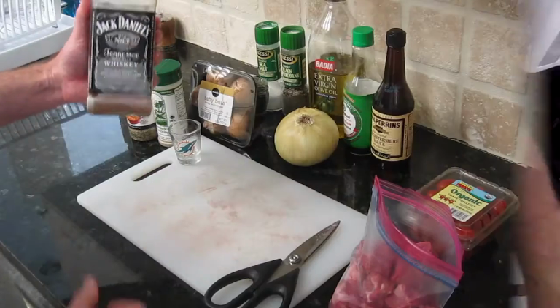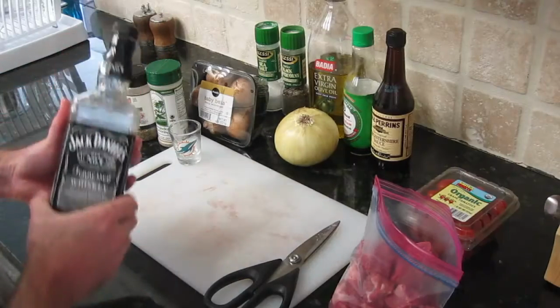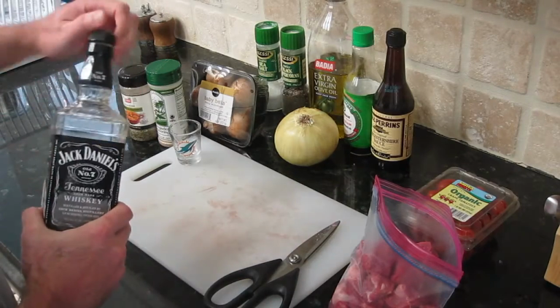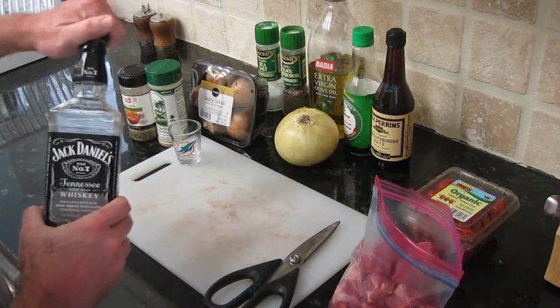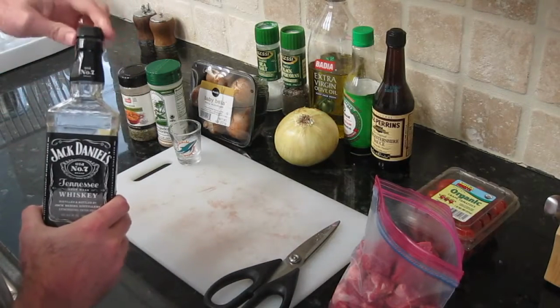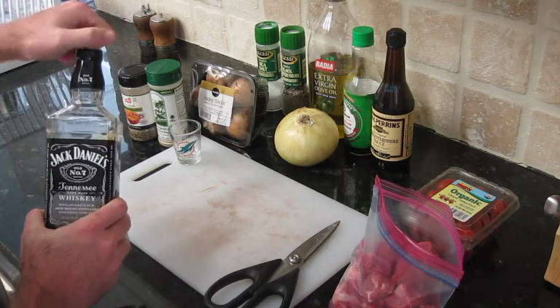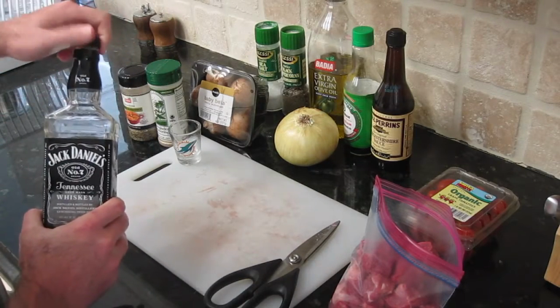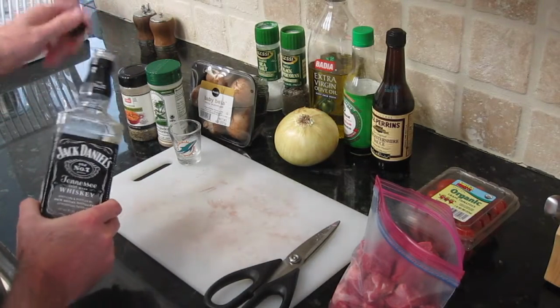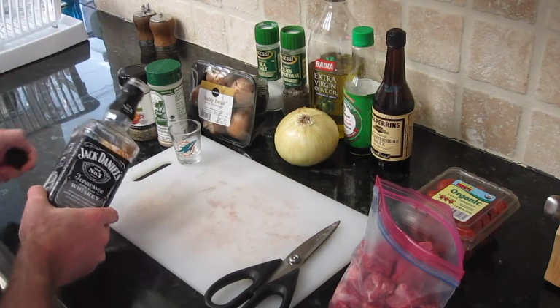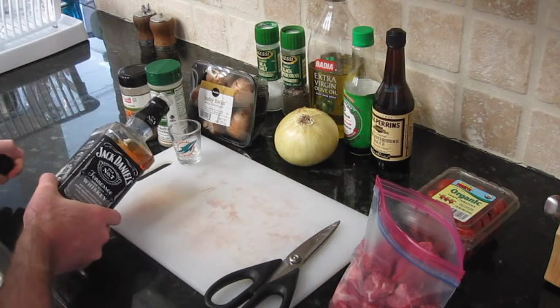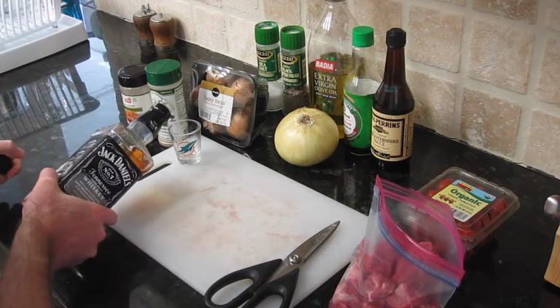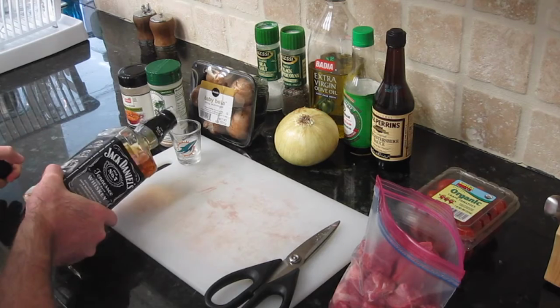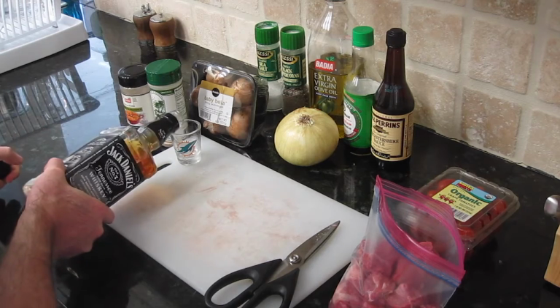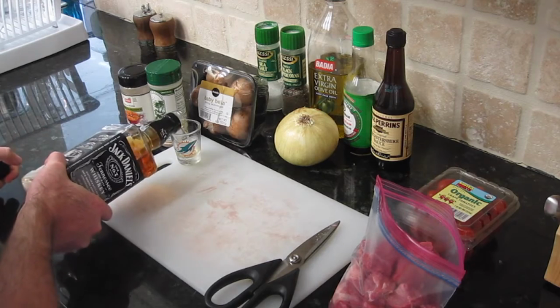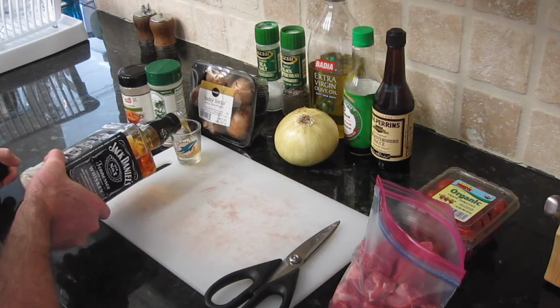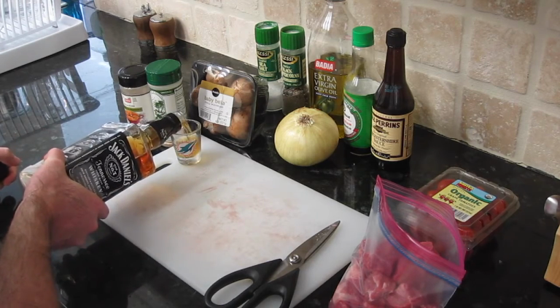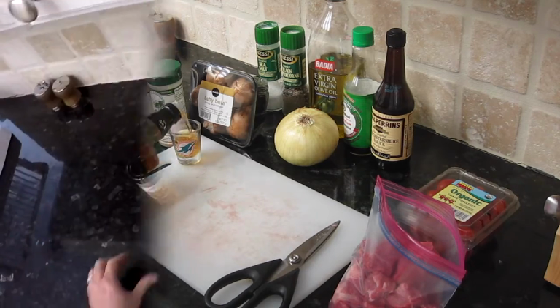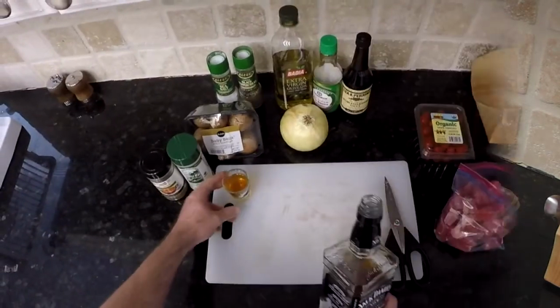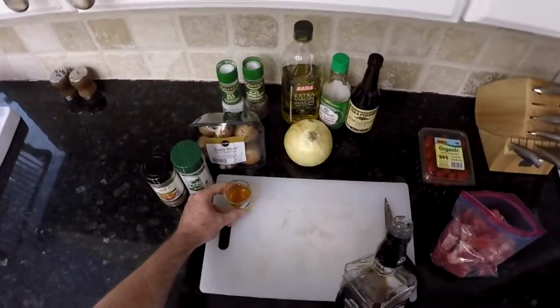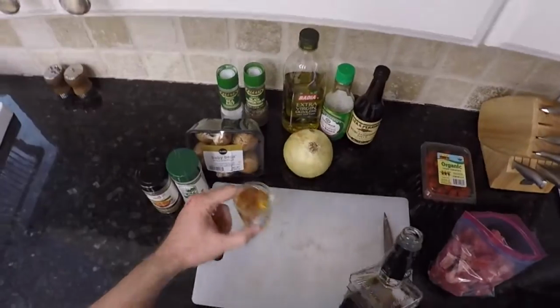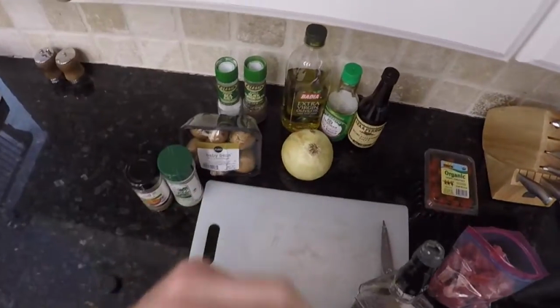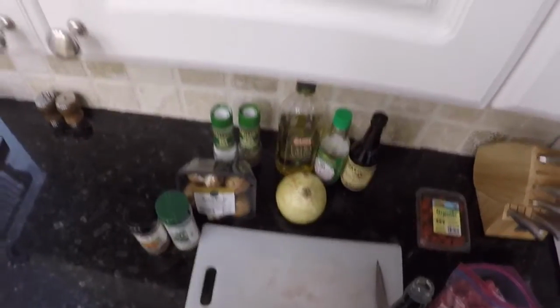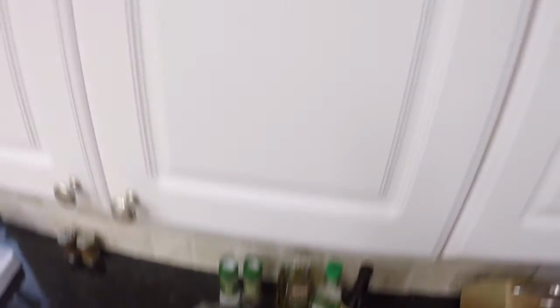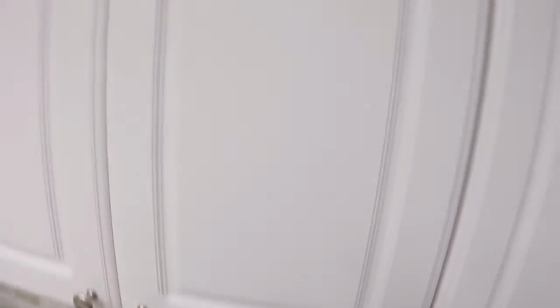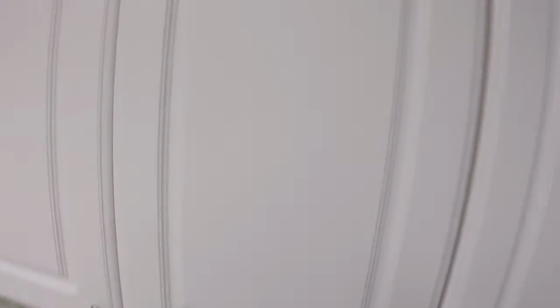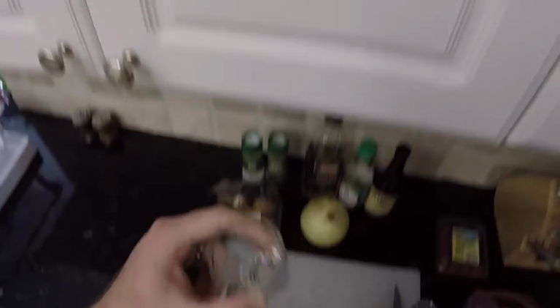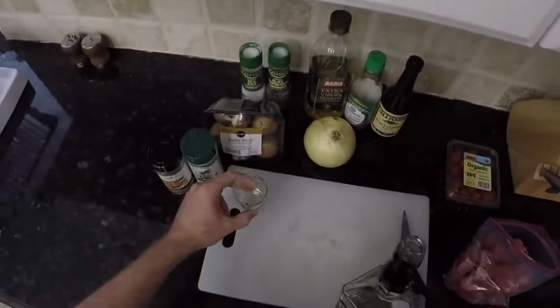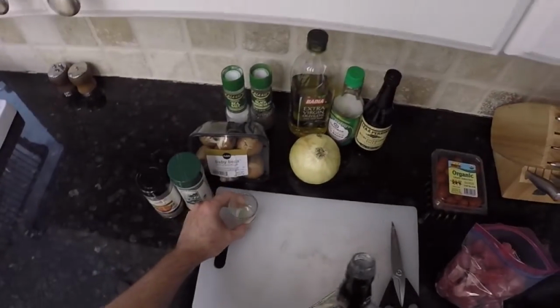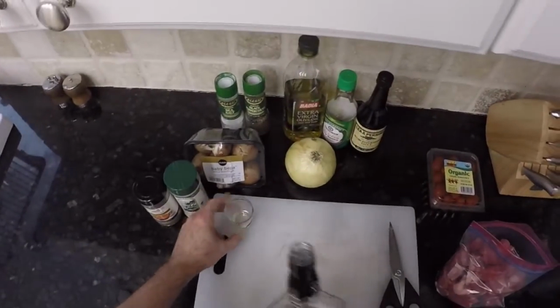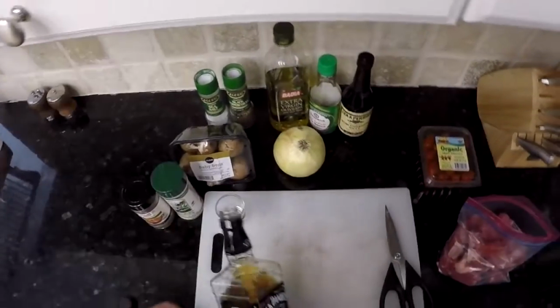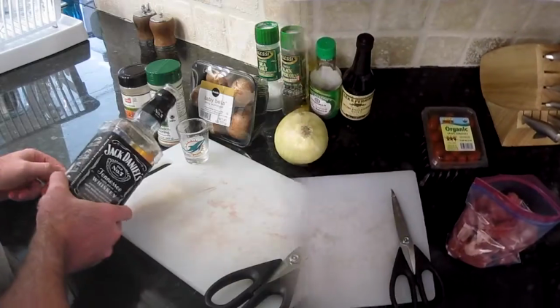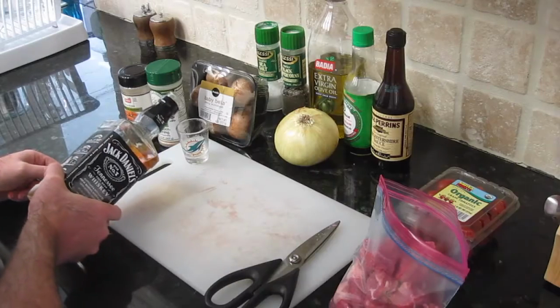This recipe calls for two shots of Jack Daniel's. We're using the two-shot method — one shot for the cook and one shot for the steak.